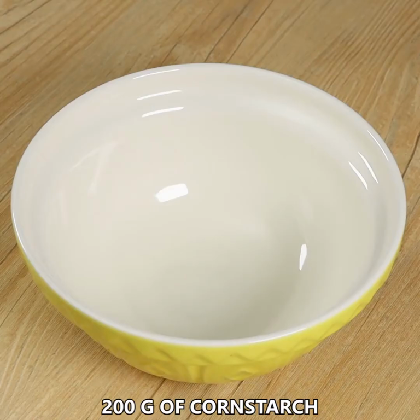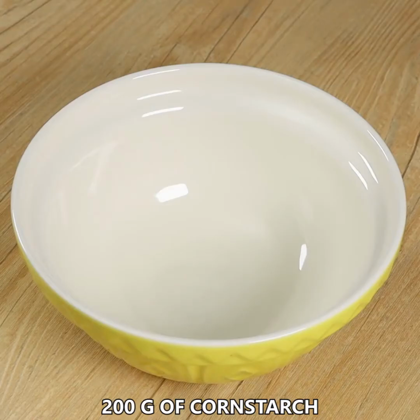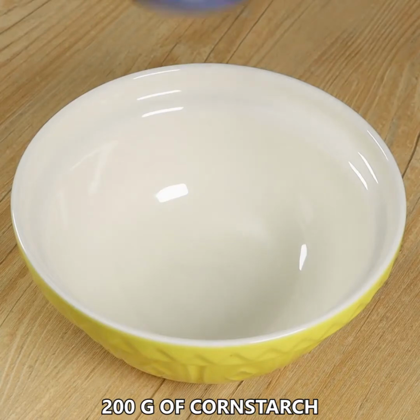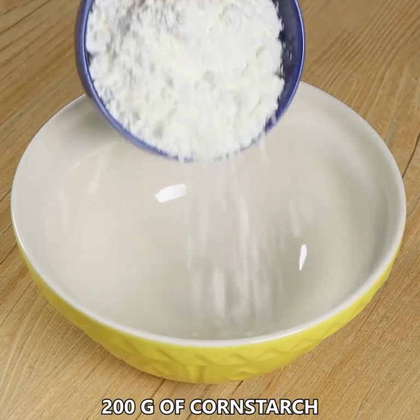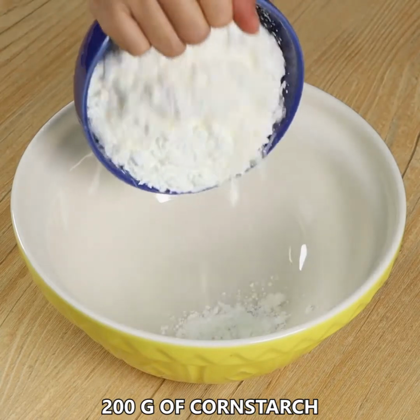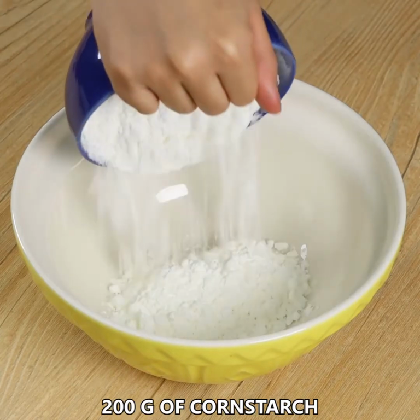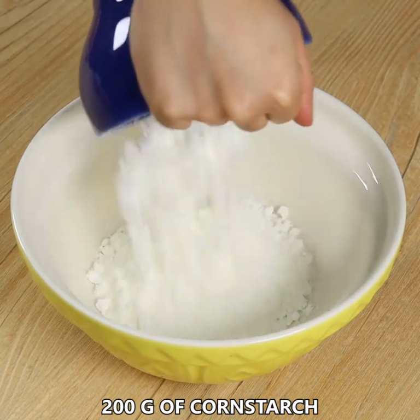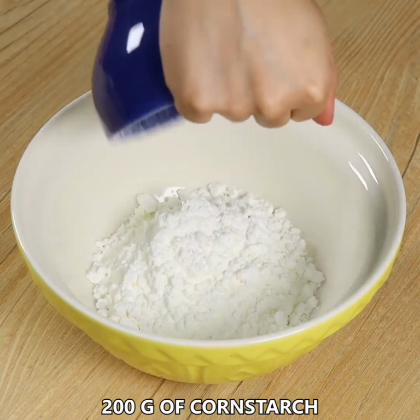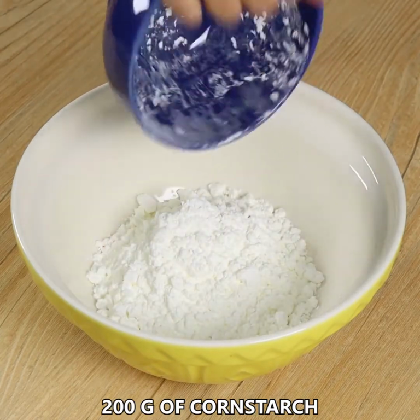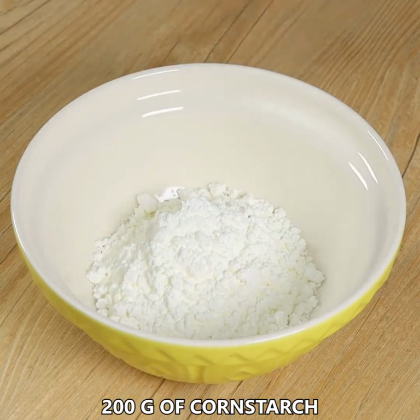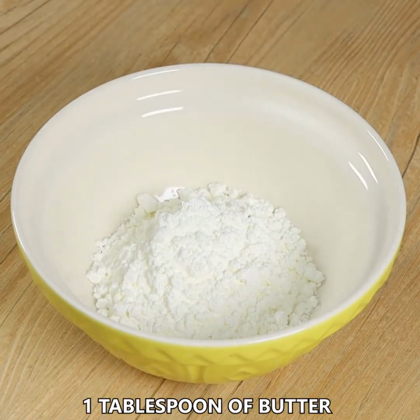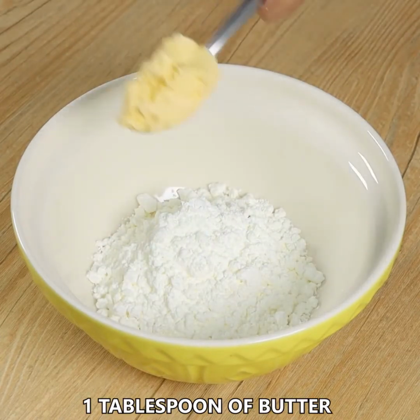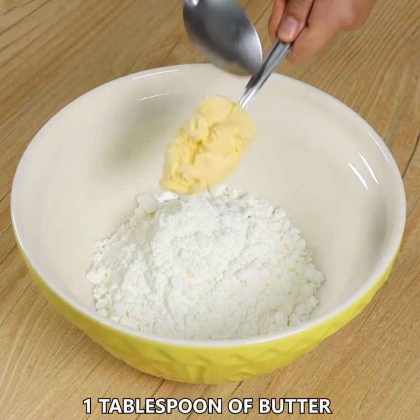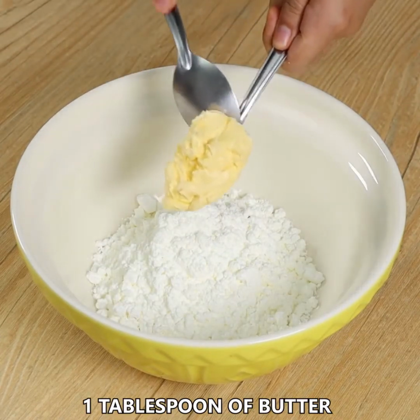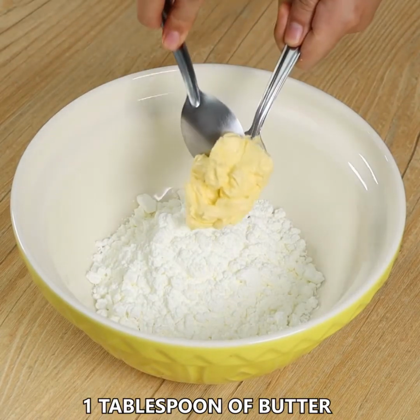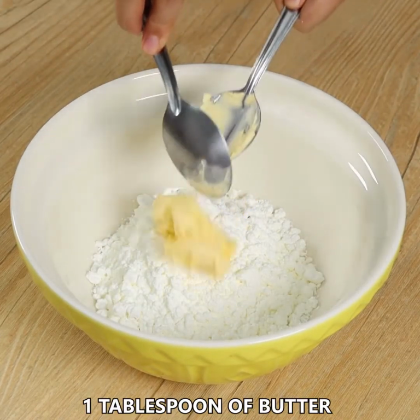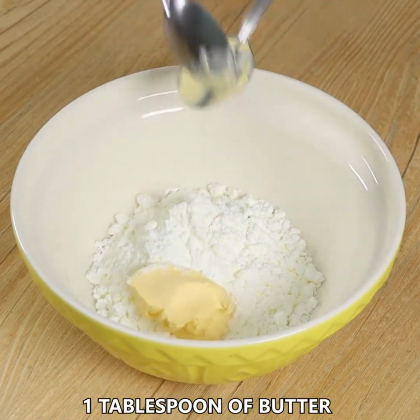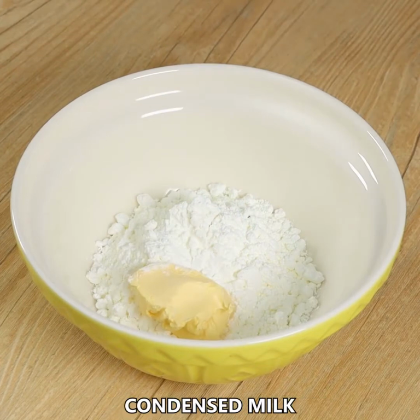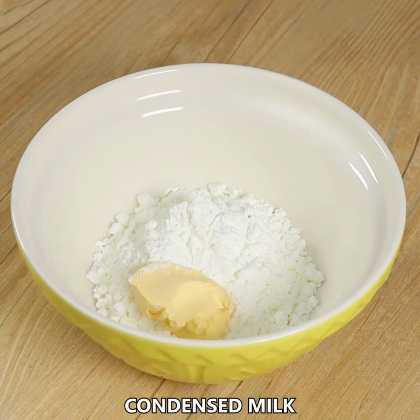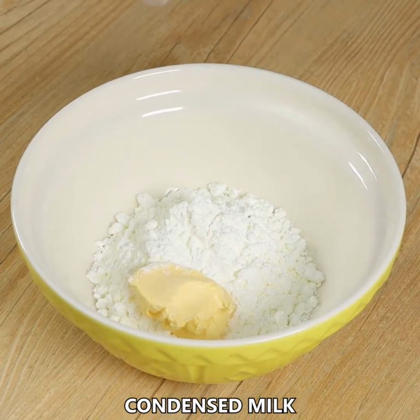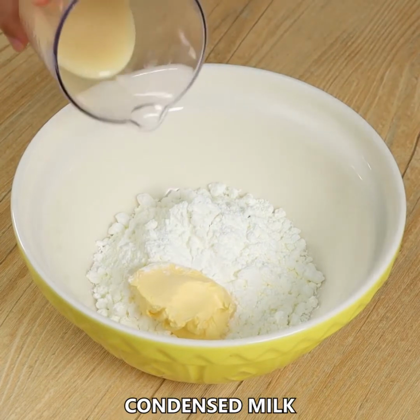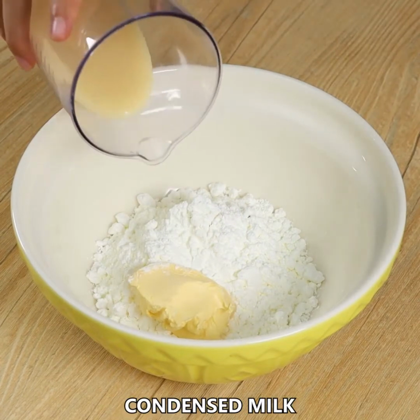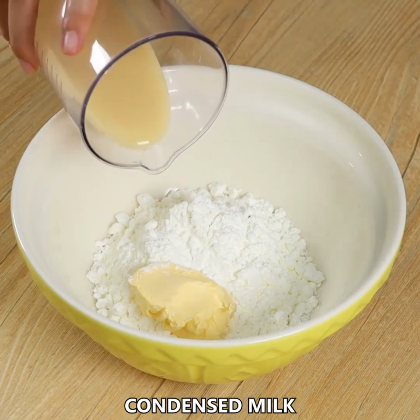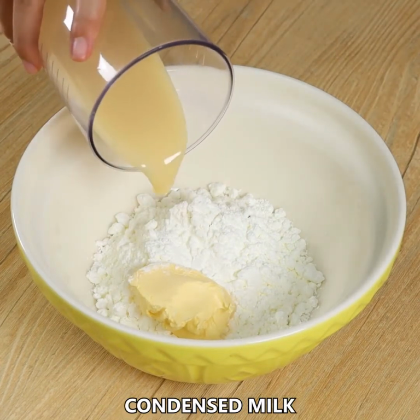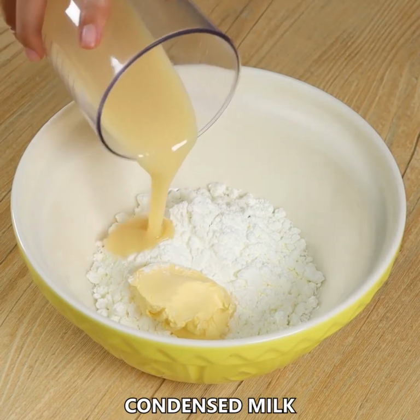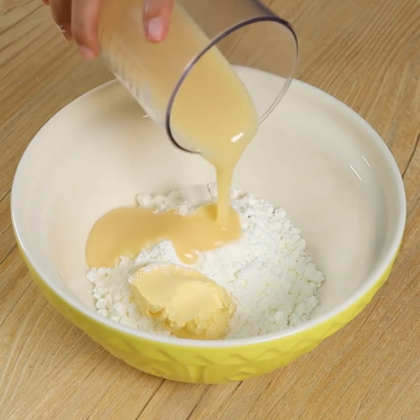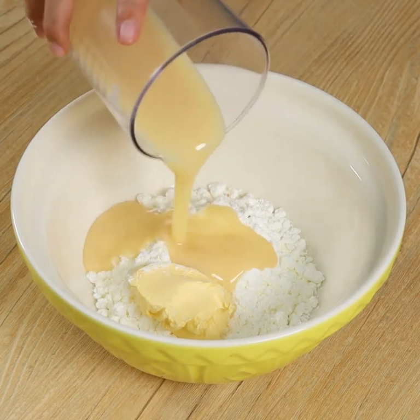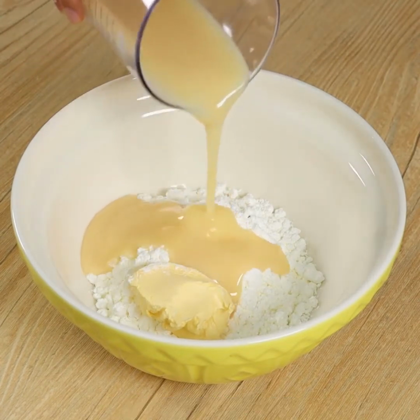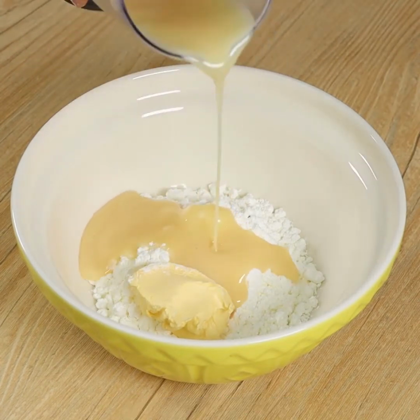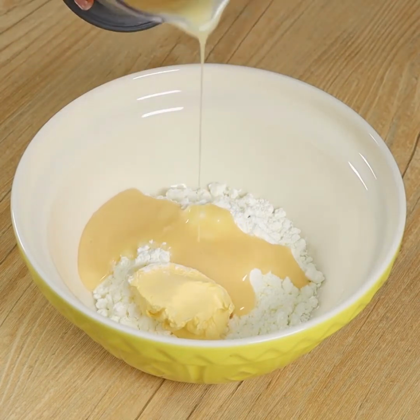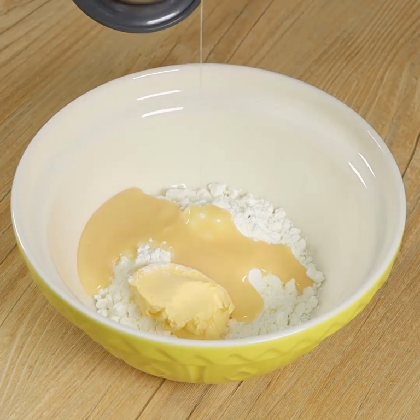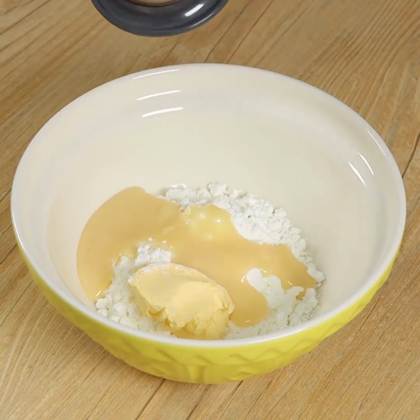Let's start by adding in a bowl 200 grams of cornstarch, 1 tablespoon of butter, and condensed milk gradually until it turns into a dough with the desired texture.